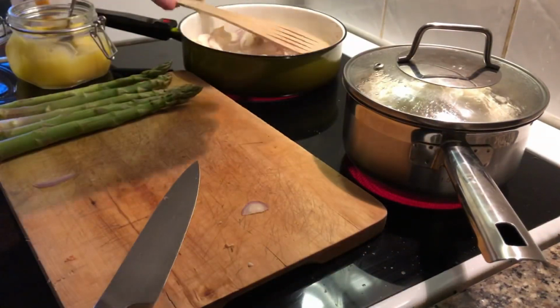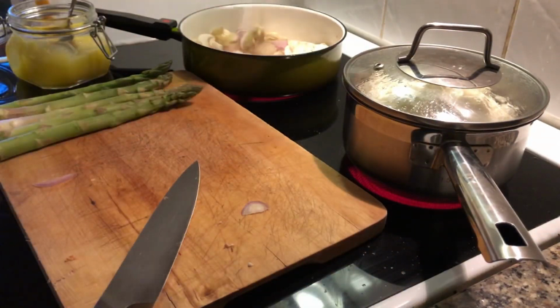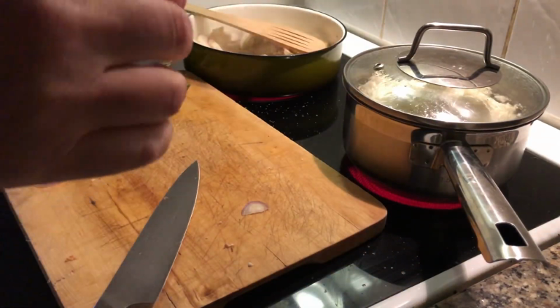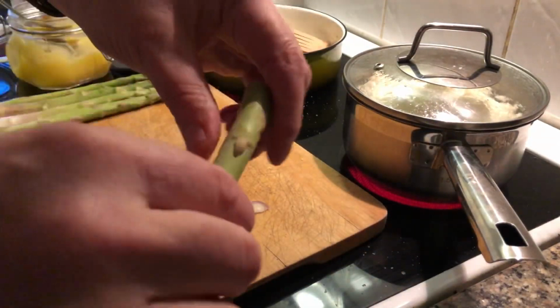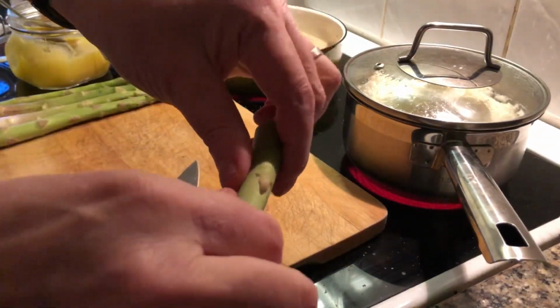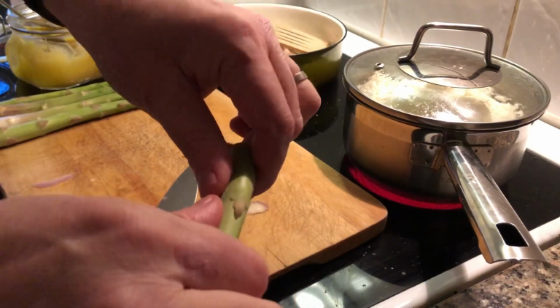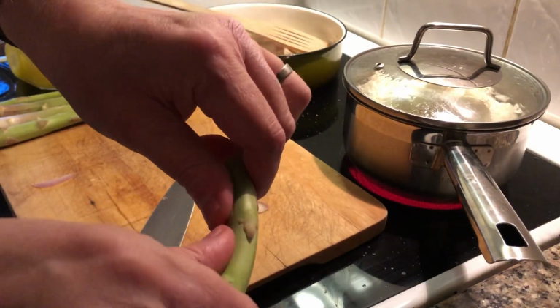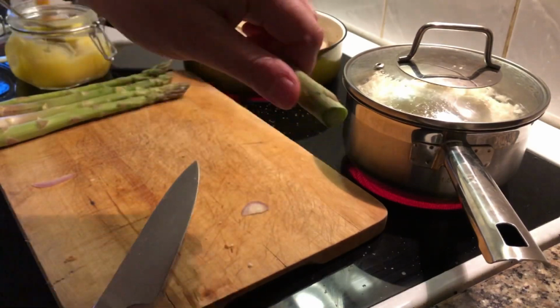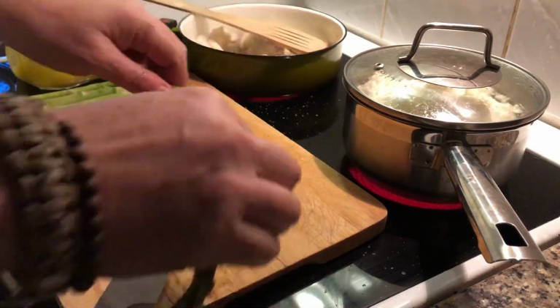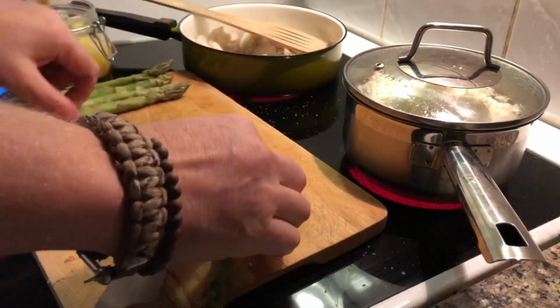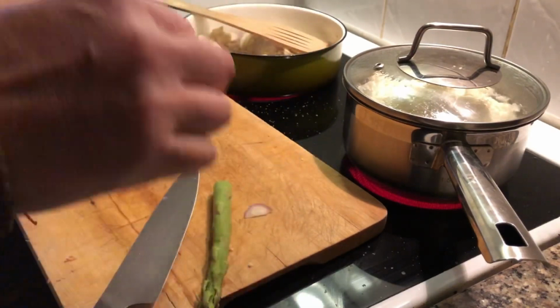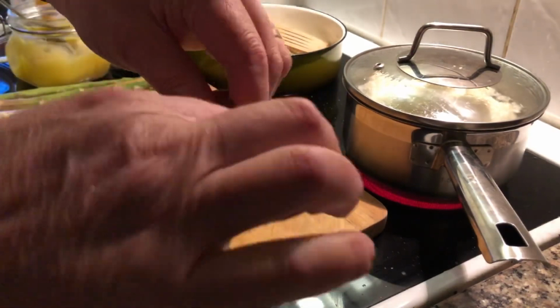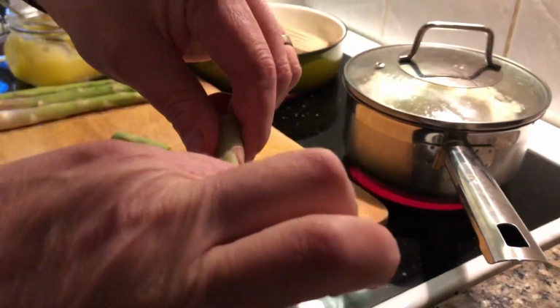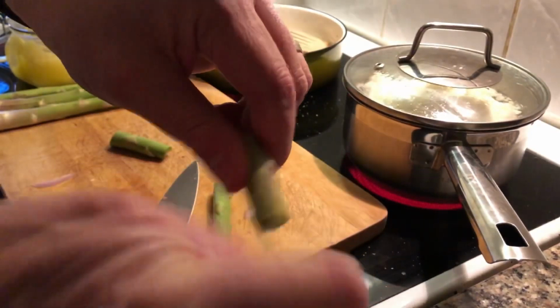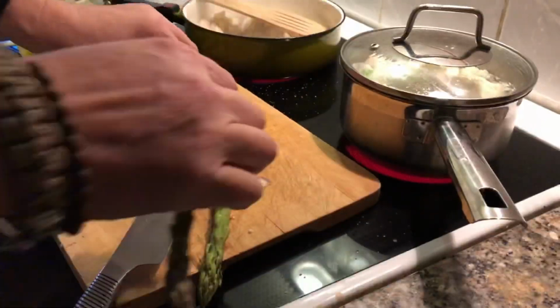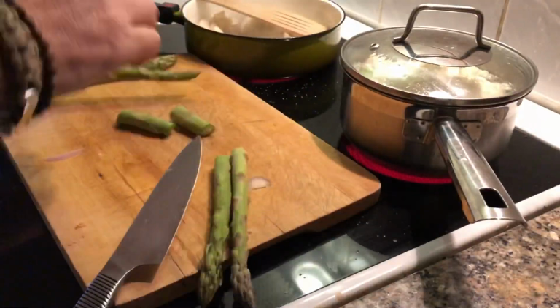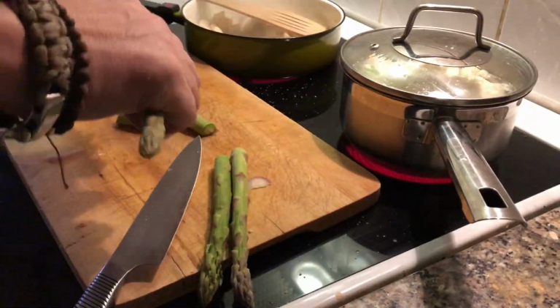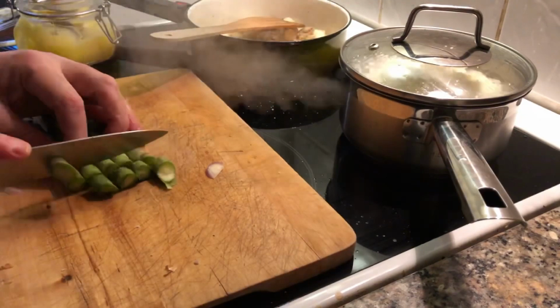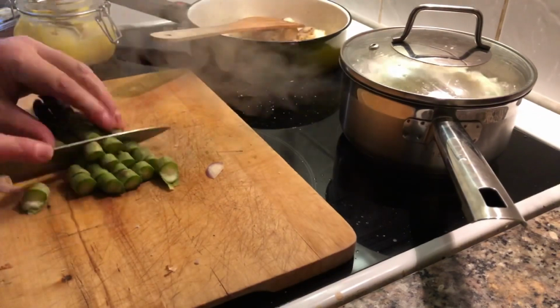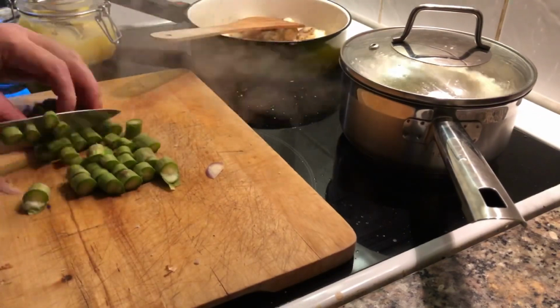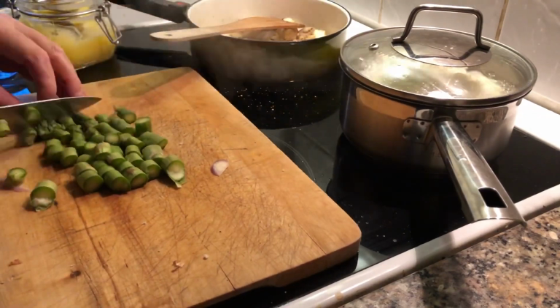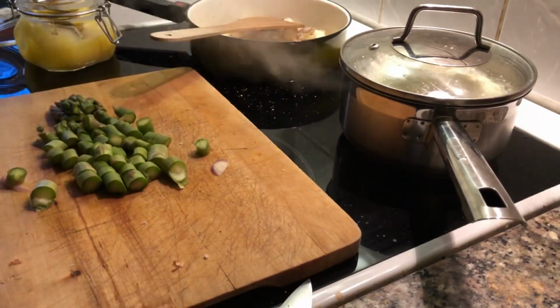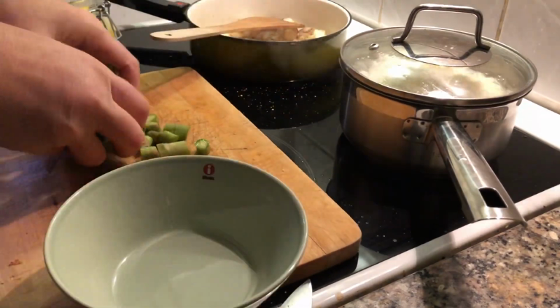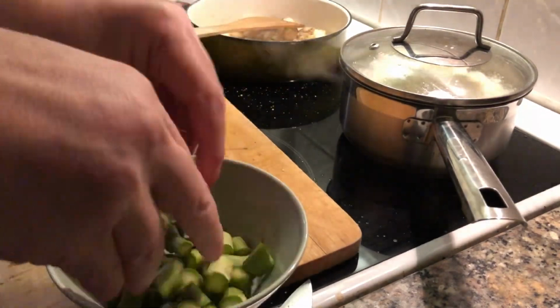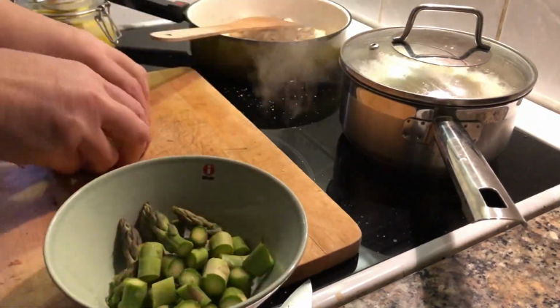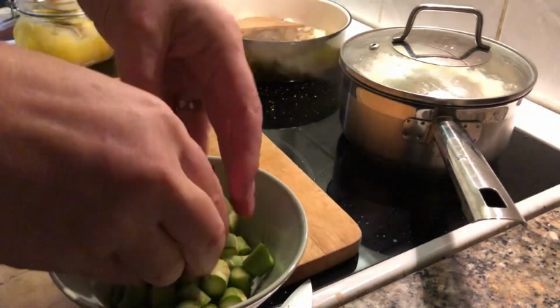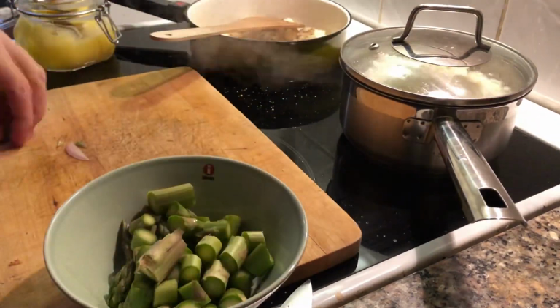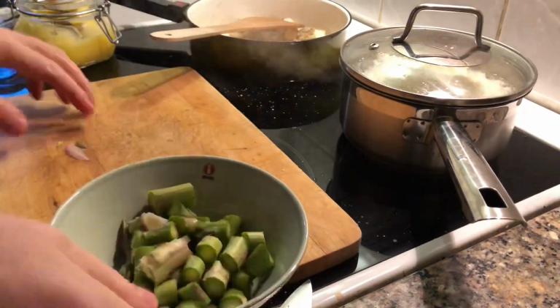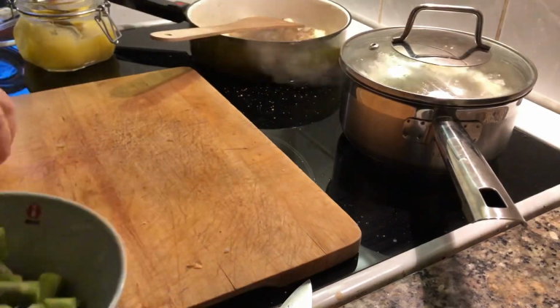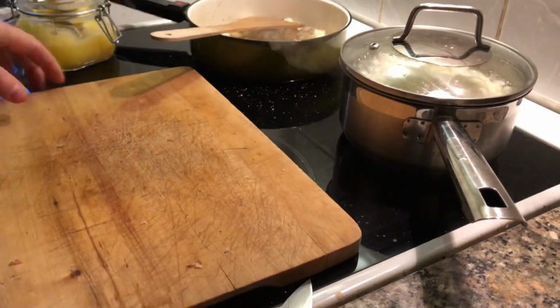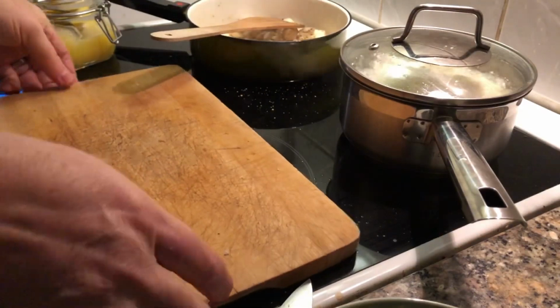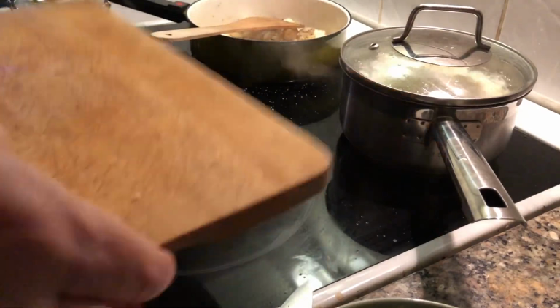I'm also going to take the opportunity to slice up some asparagus. If you take a hold of them, you can break them. The point where they break, throw away the hard stuff at the bottom. I'm putting these to the side because I'm going to add them to the pan a little bit later.